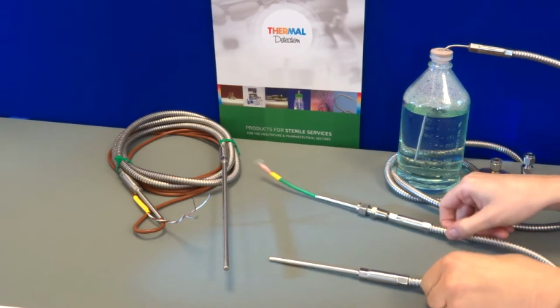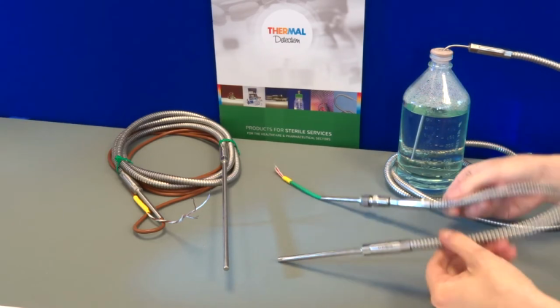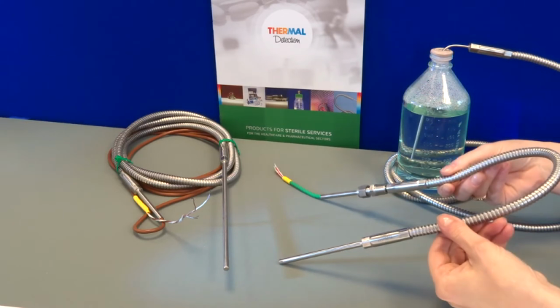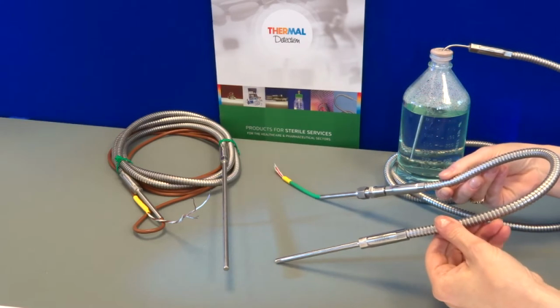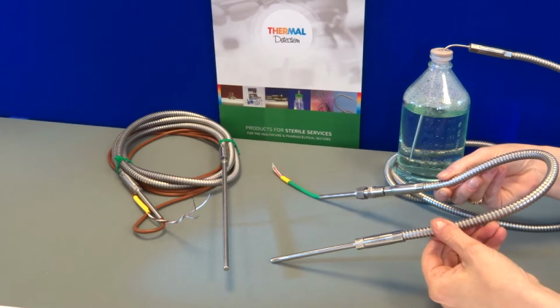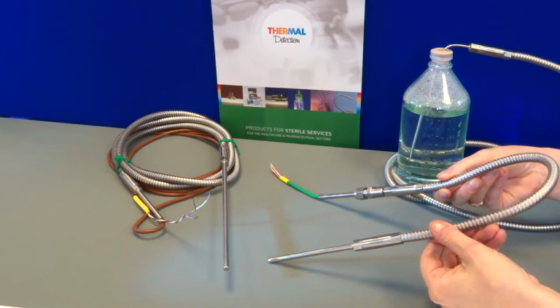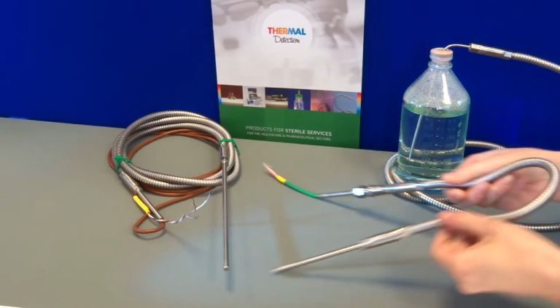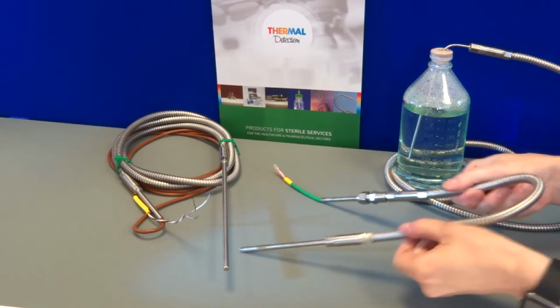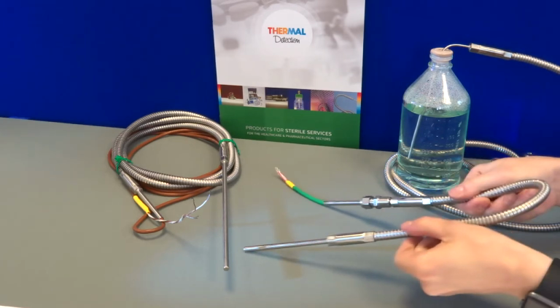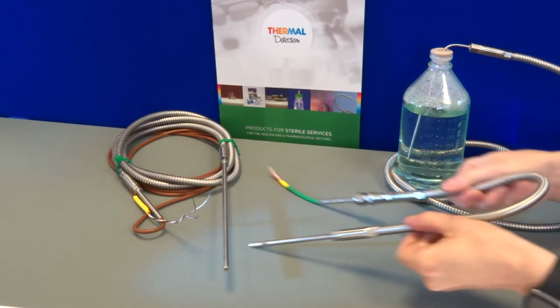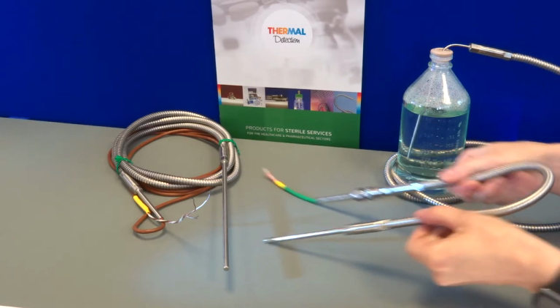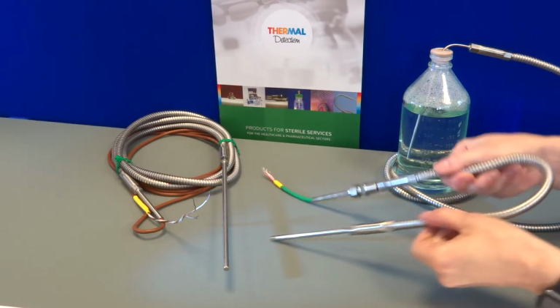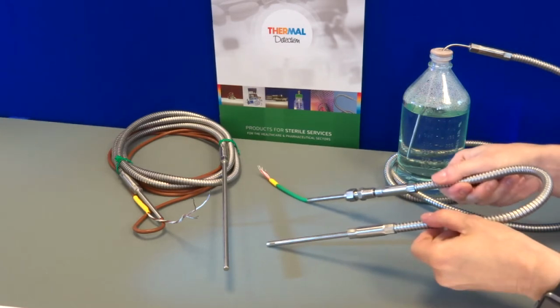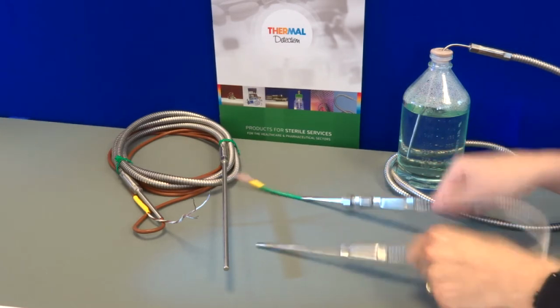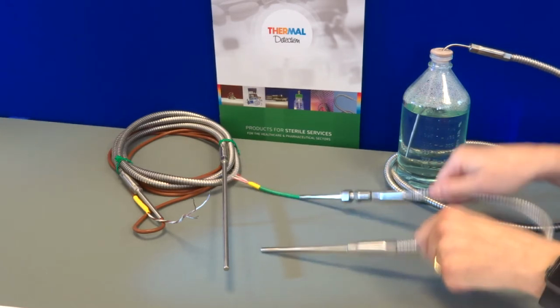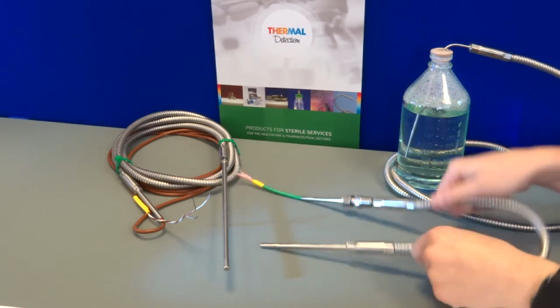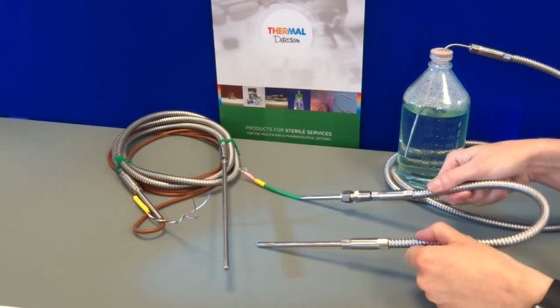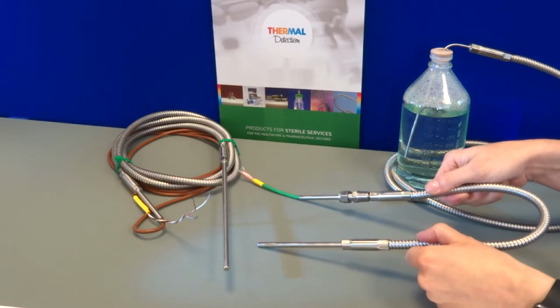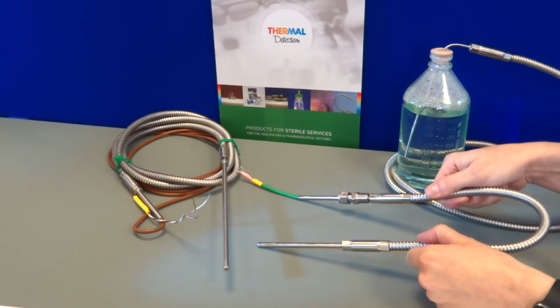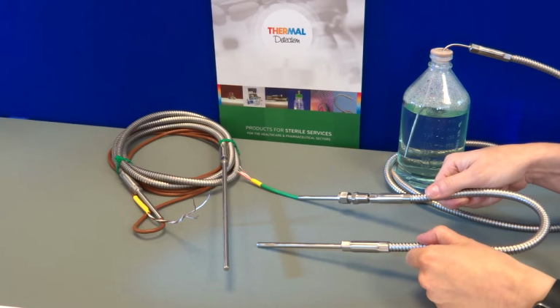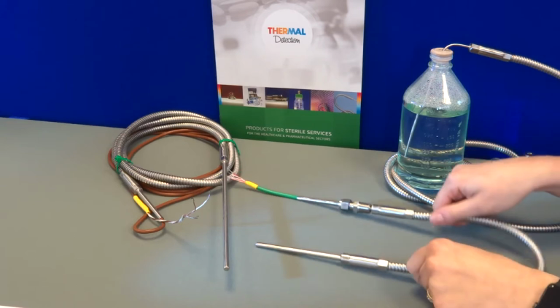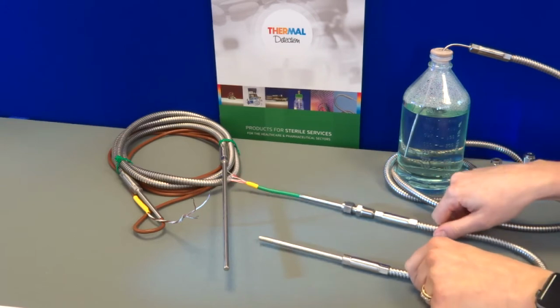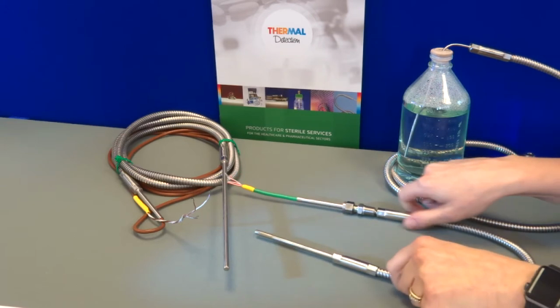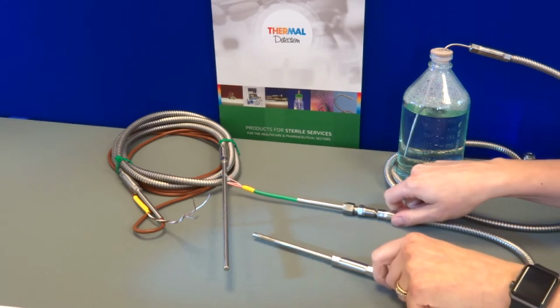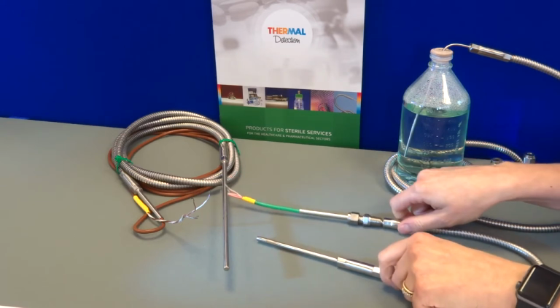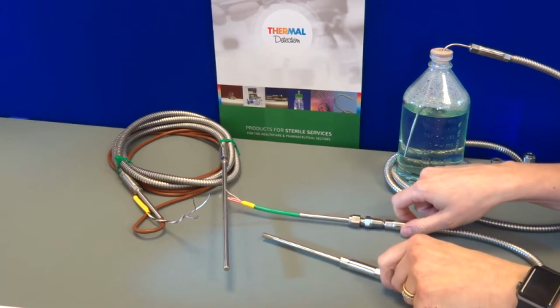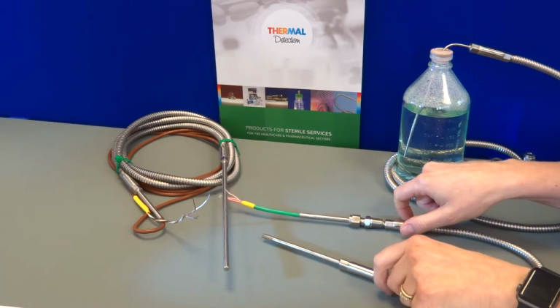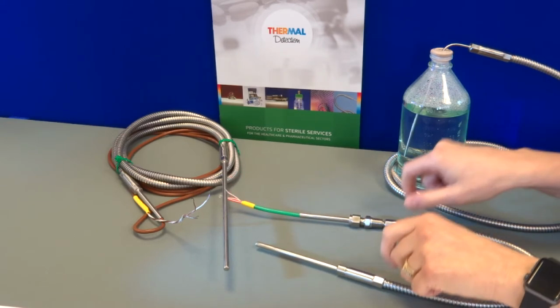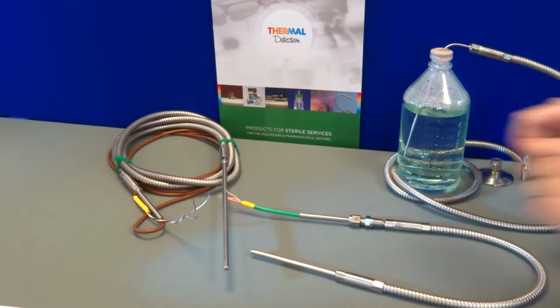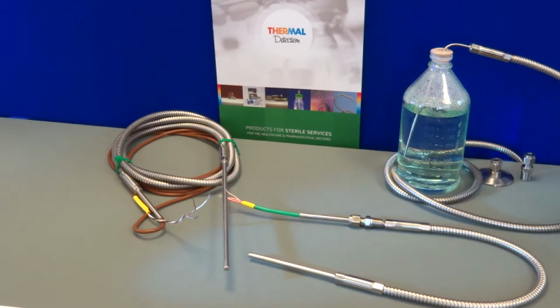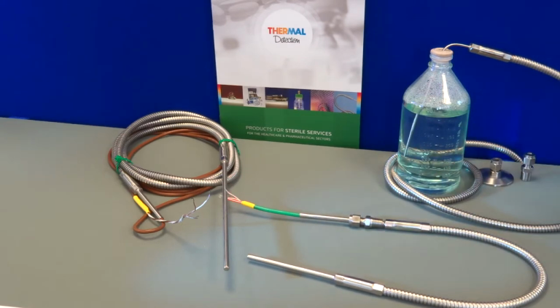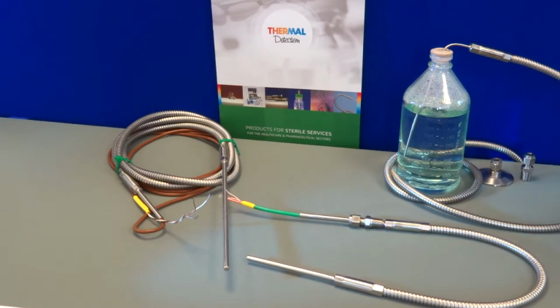The conduit or armour is double interlocked for flexibility and also for mechanical strength, and the conduit protects the cable beneath during loading and unloading.